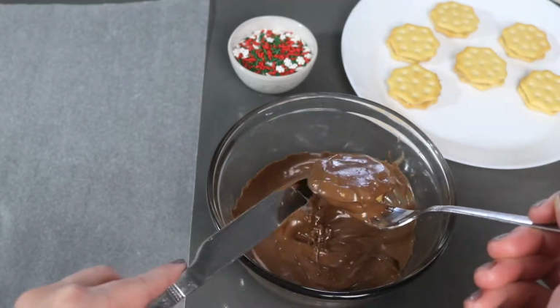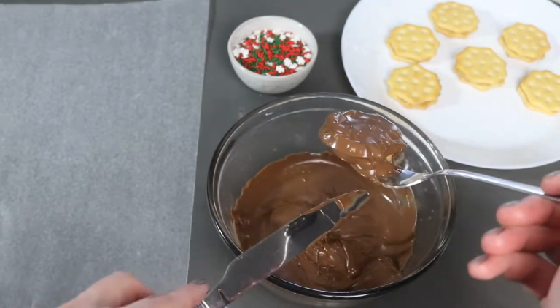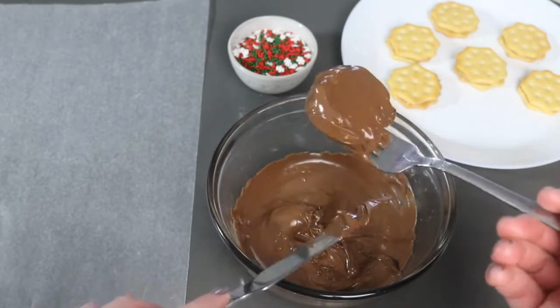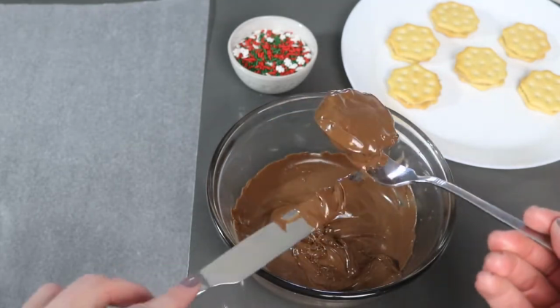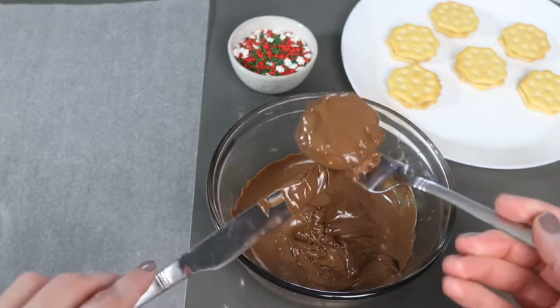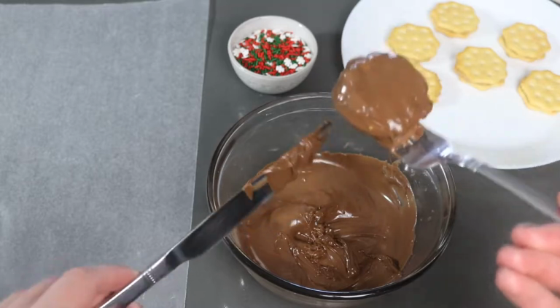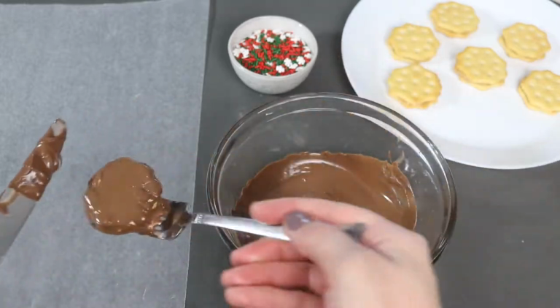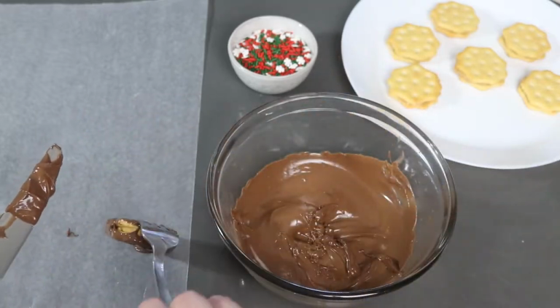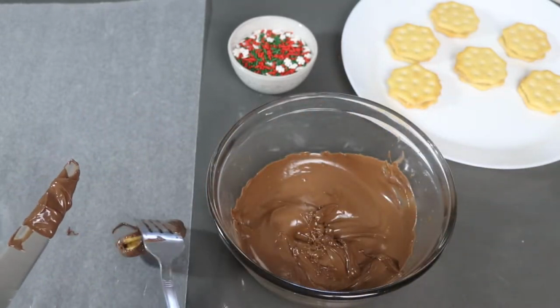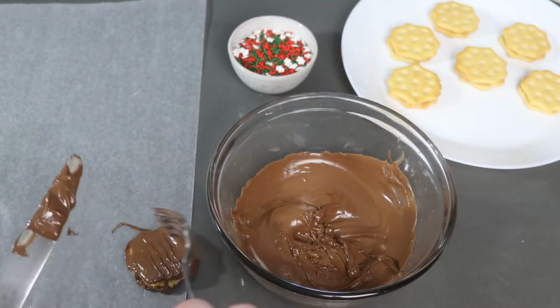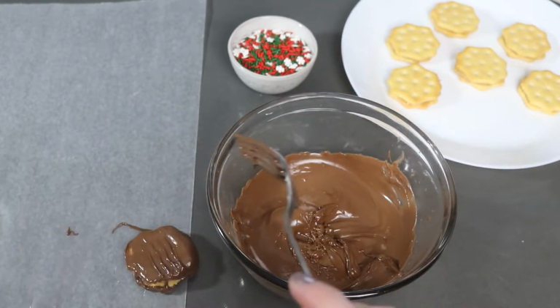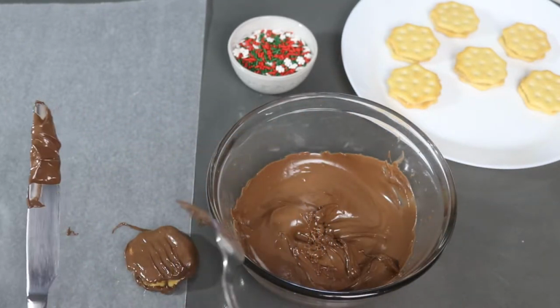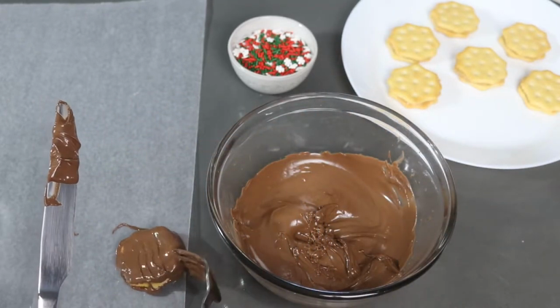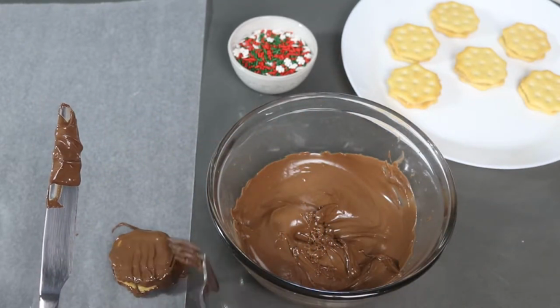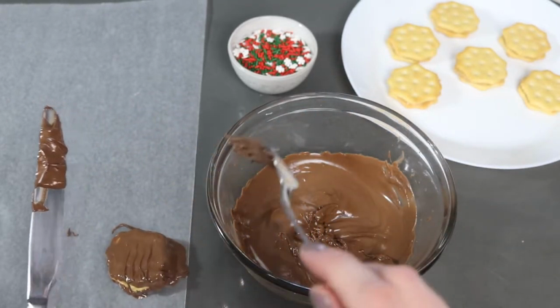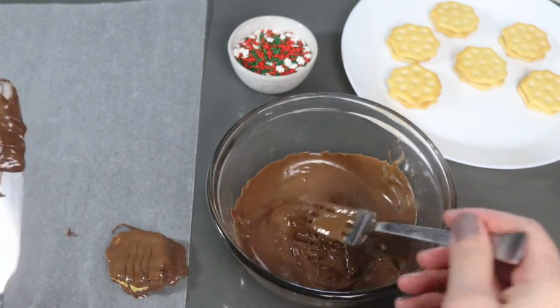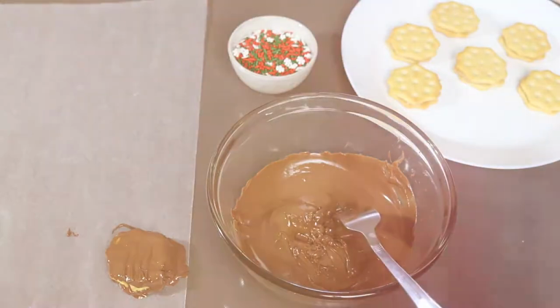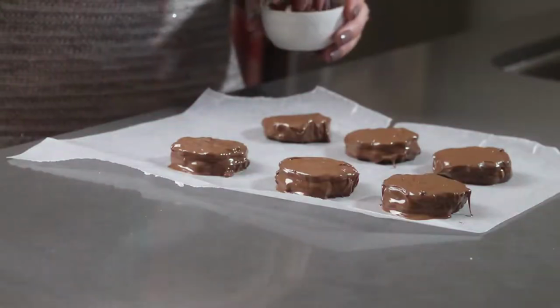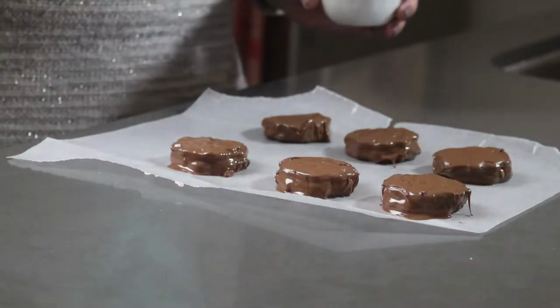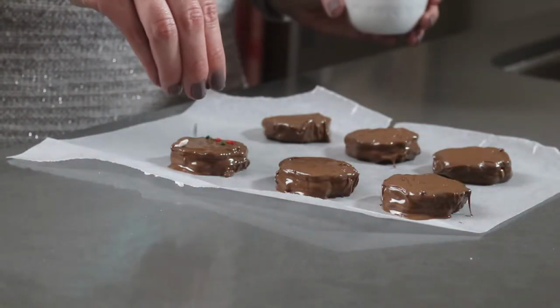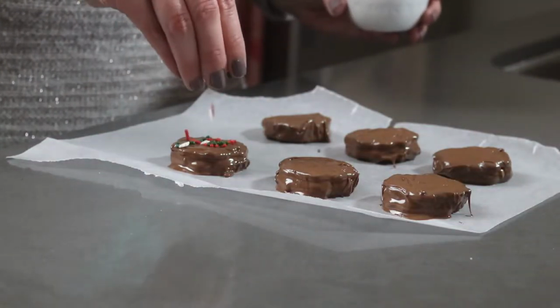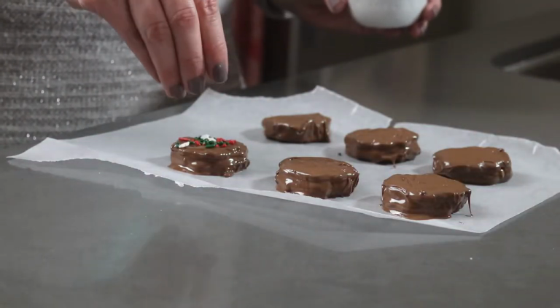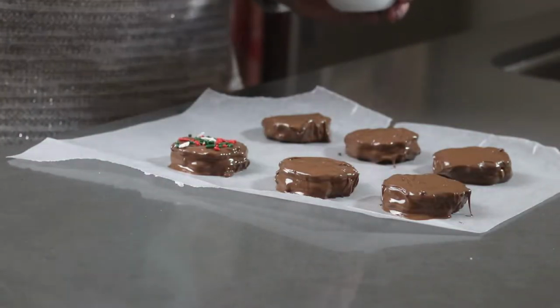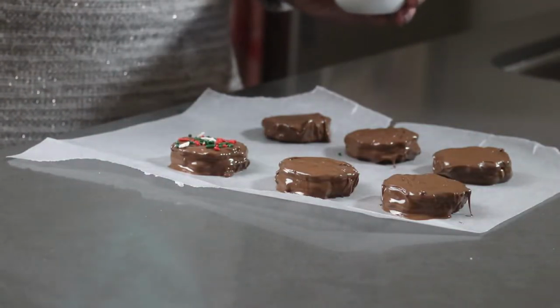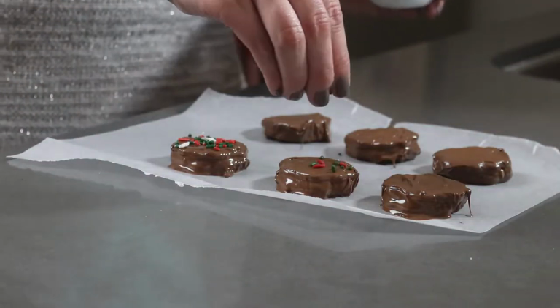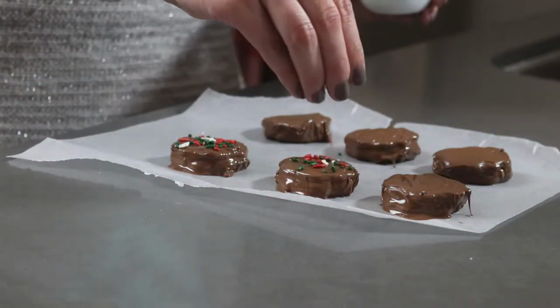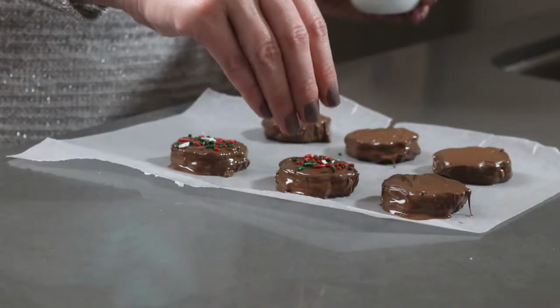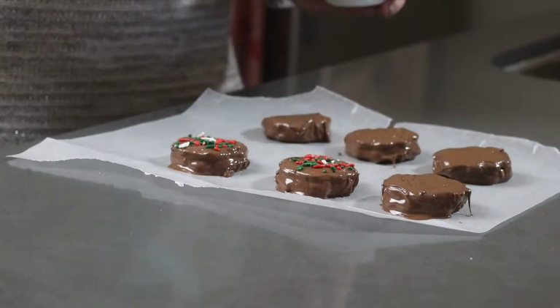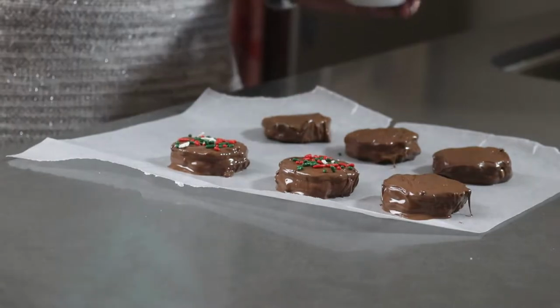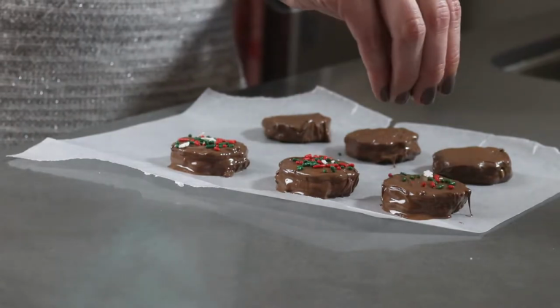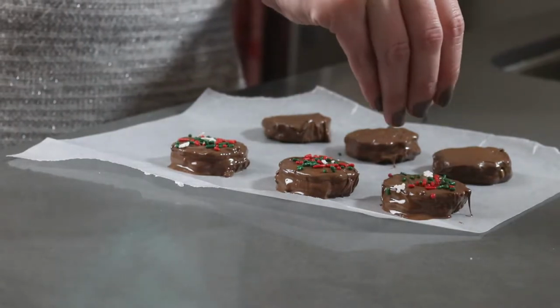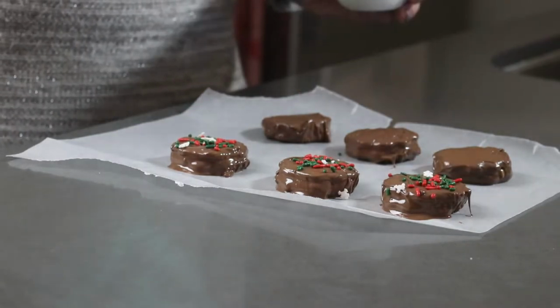Put the chocolate-covered cookies onto a piece of wax paper so that when the chocolate hardens, the cookies will peel right off. While the chocolate is still melty, add your sprinkles and put them in the fridge to harden completely.